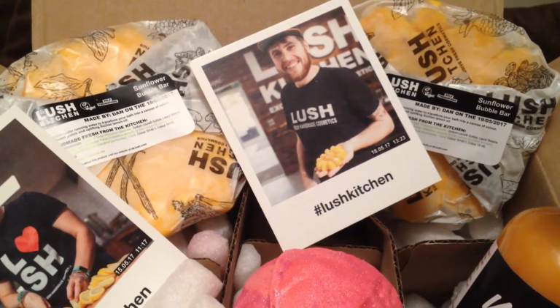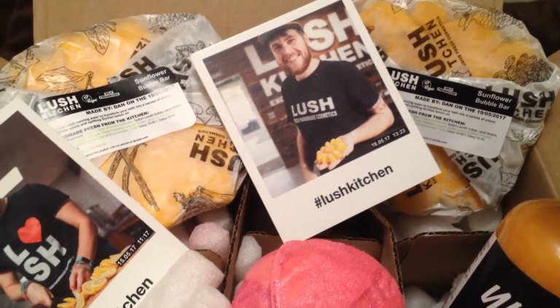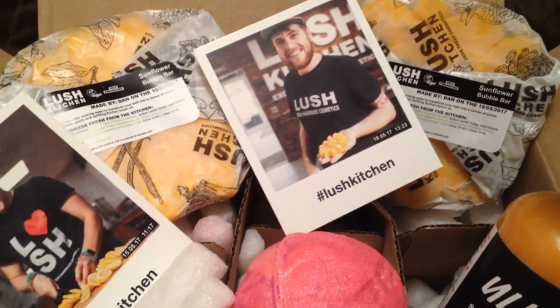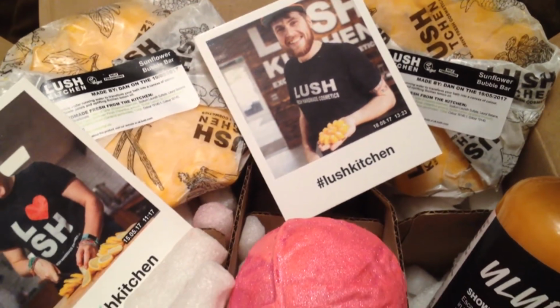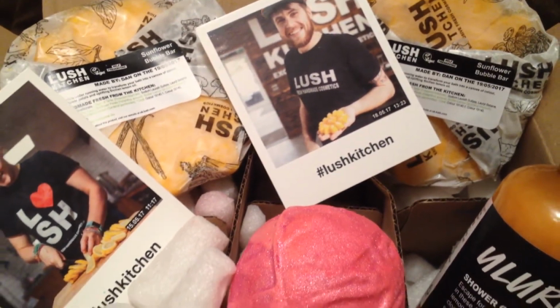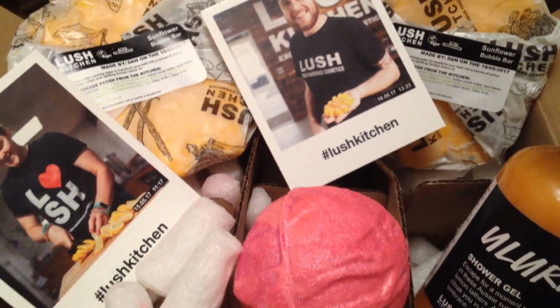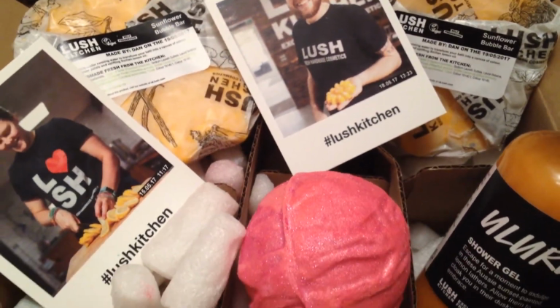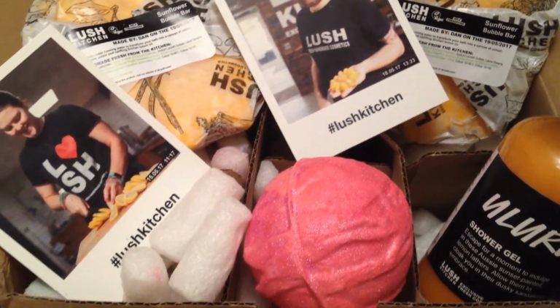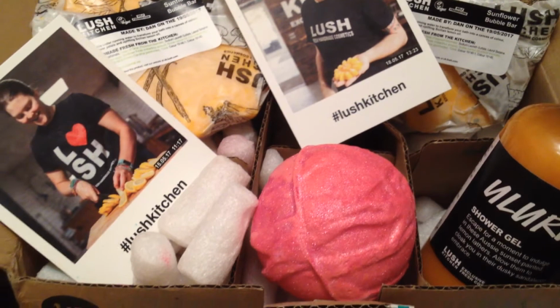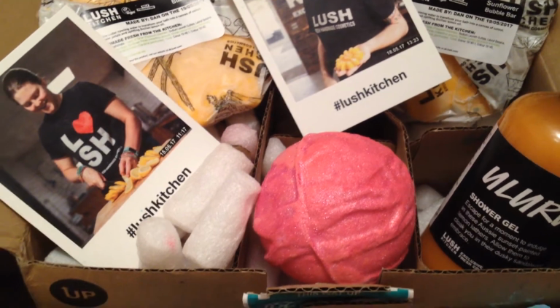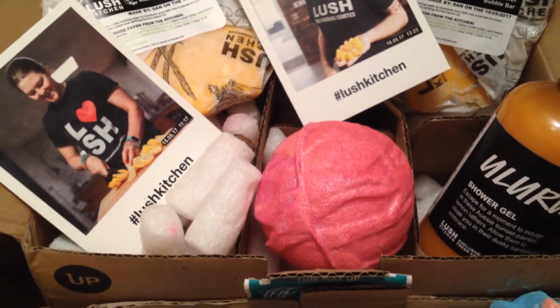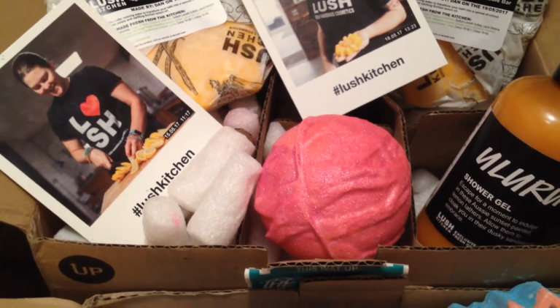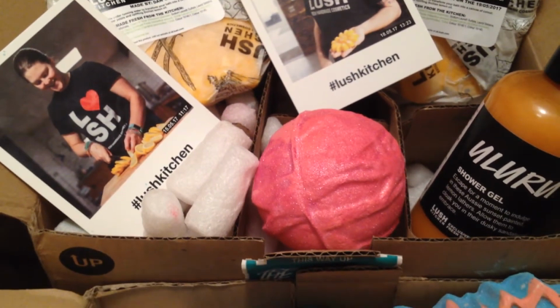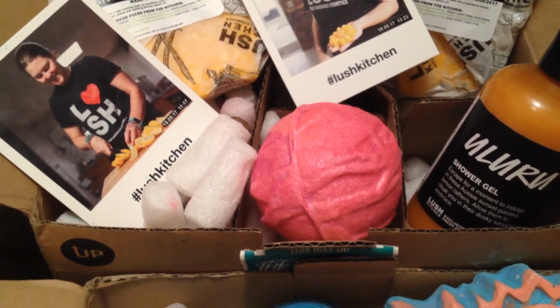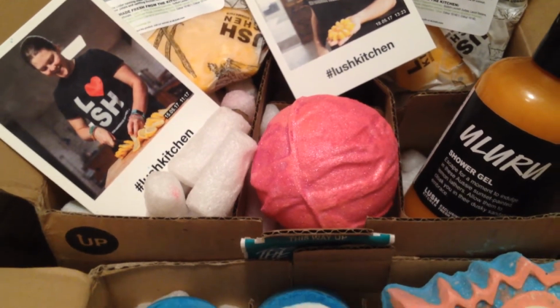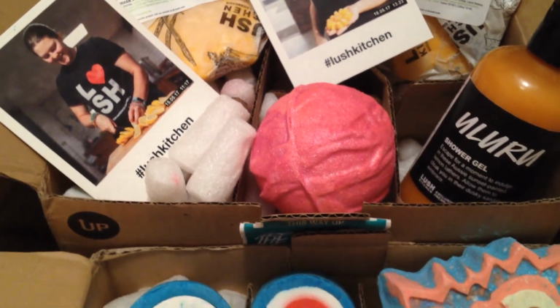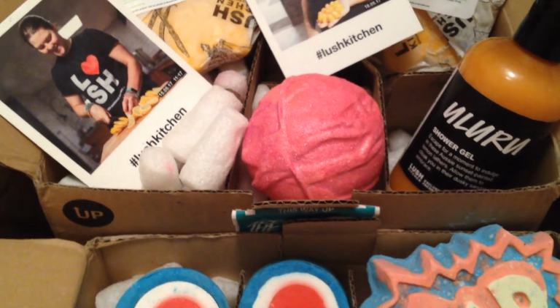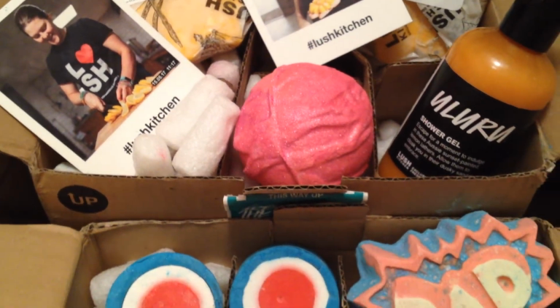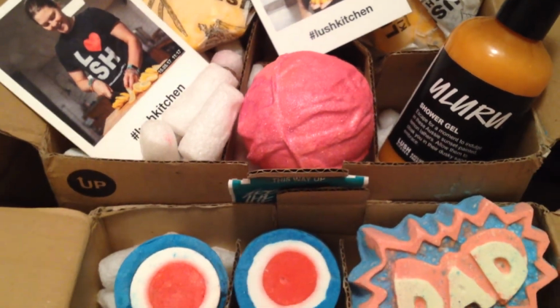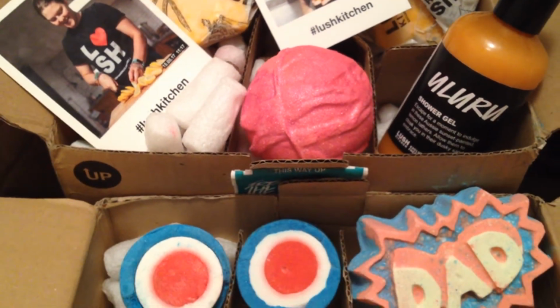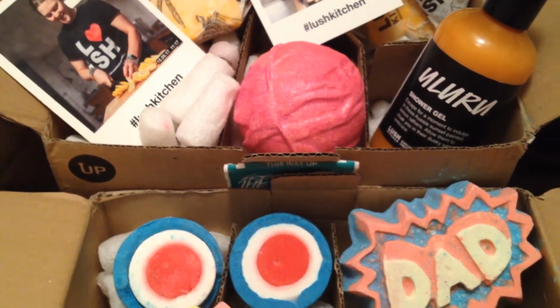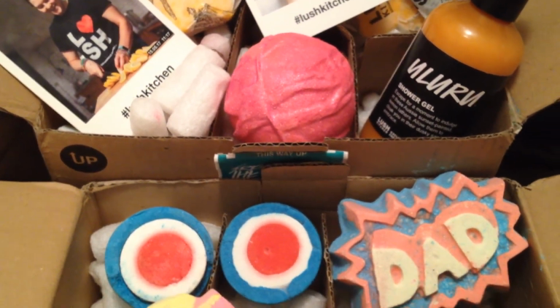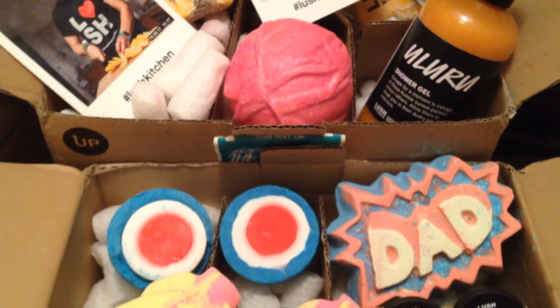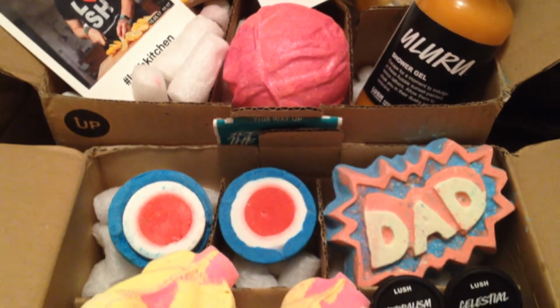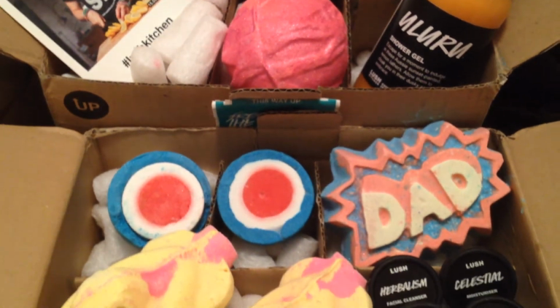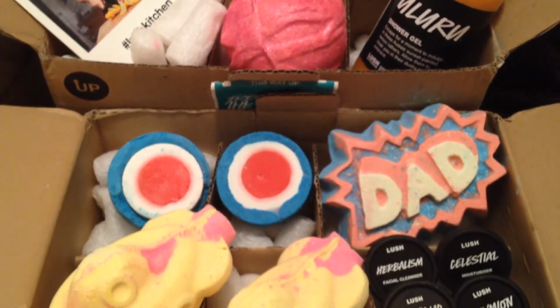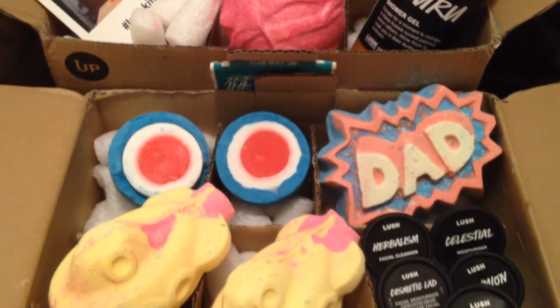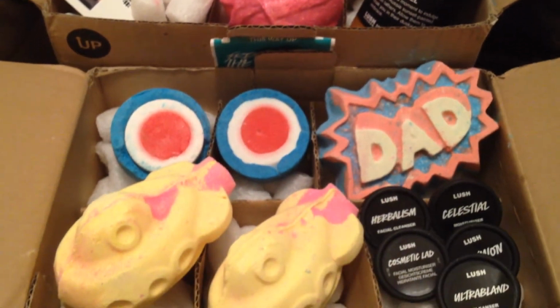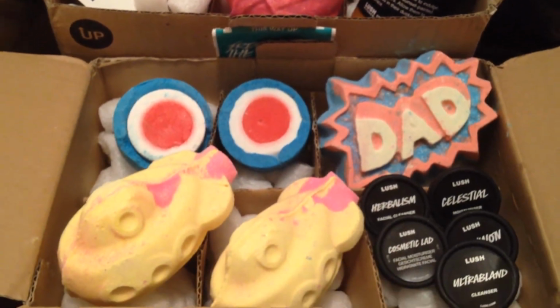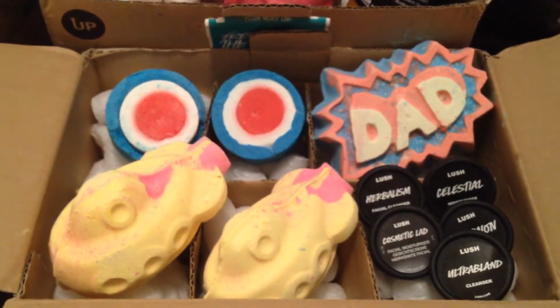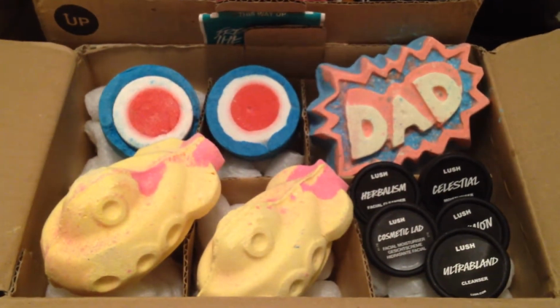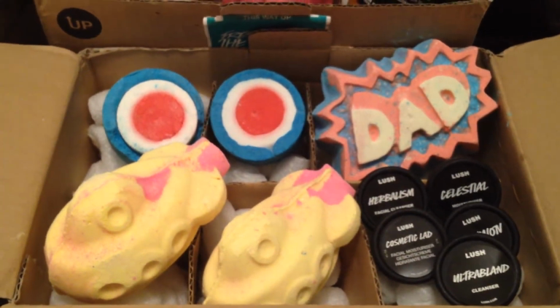That's it for this Lush haul — I hope you guys enjoyed the video. Hit that red subscribe button below, and you can also follow me on Instagram. Until then, thanks for watching, and I hope to see you guys soon. Bye!